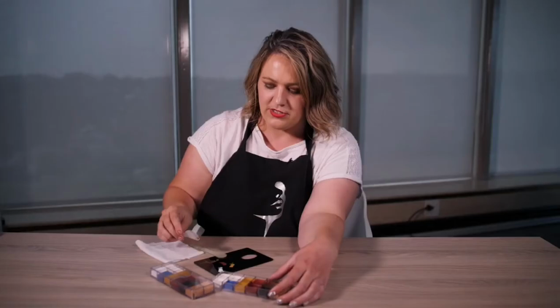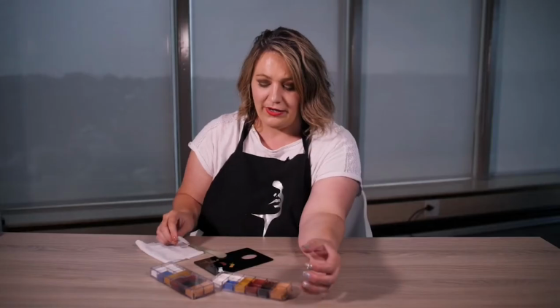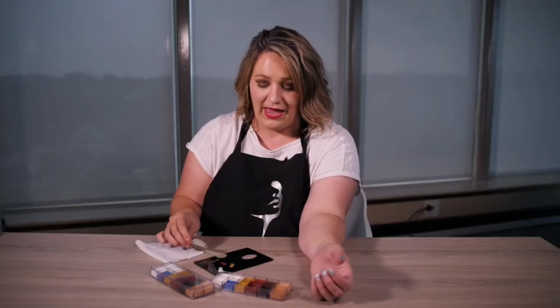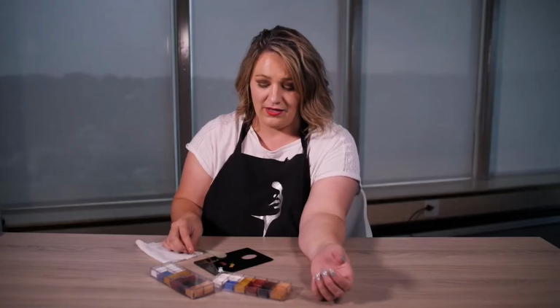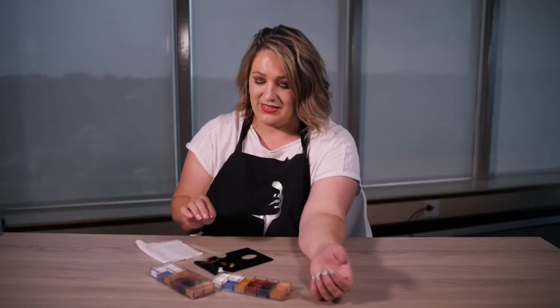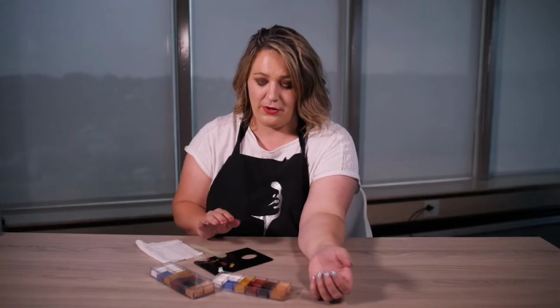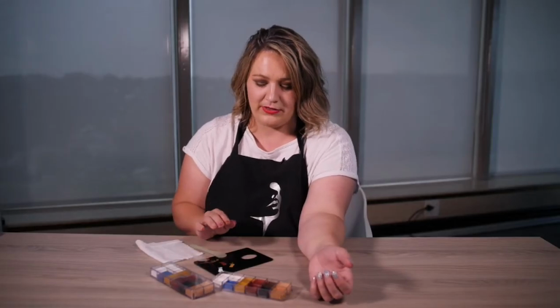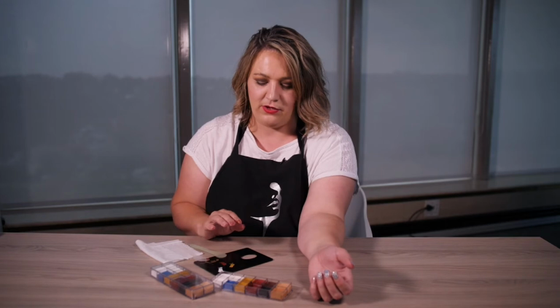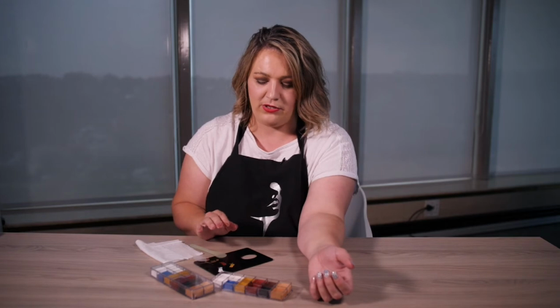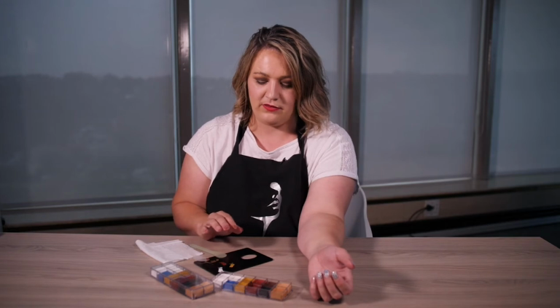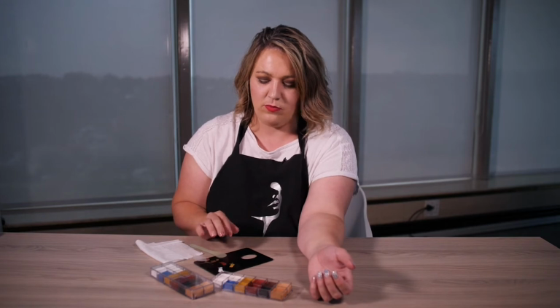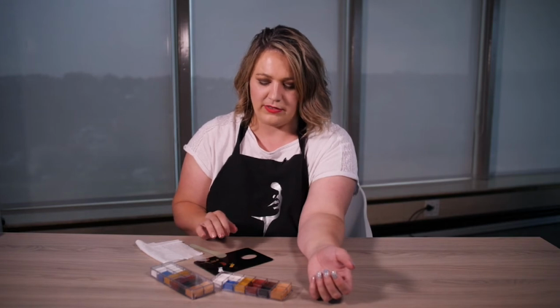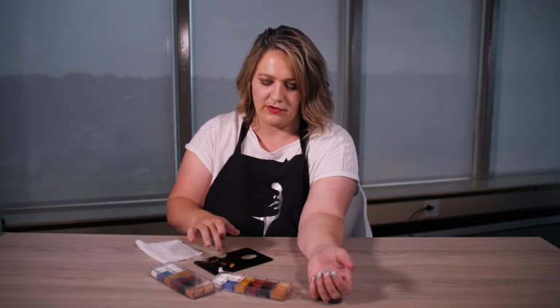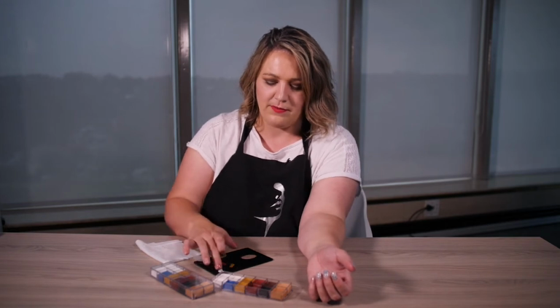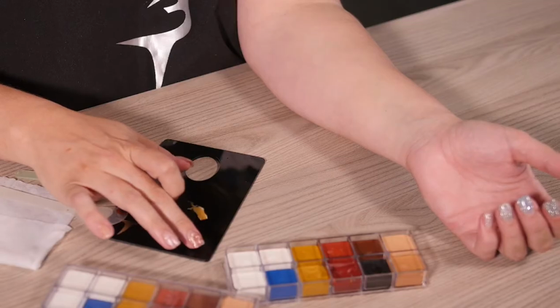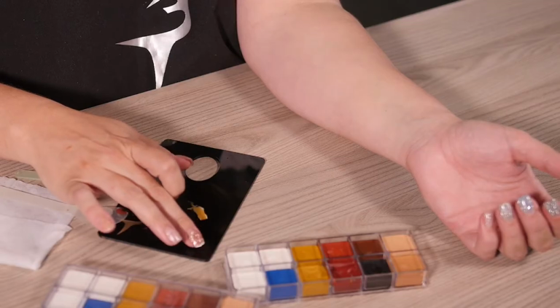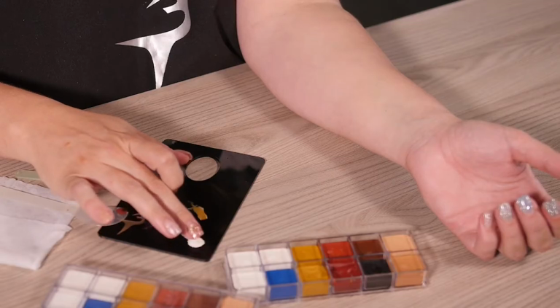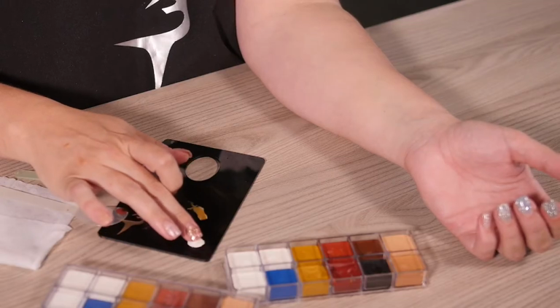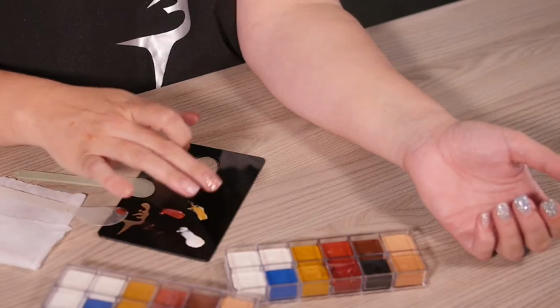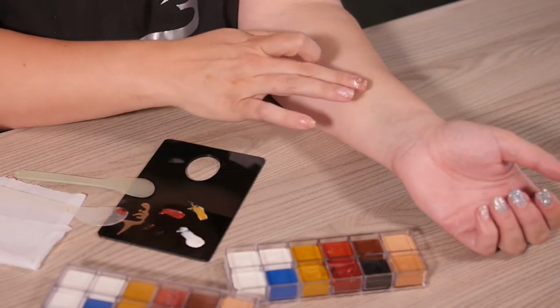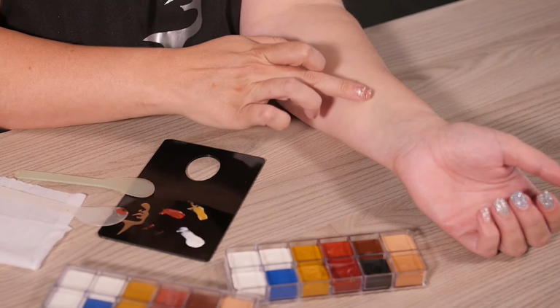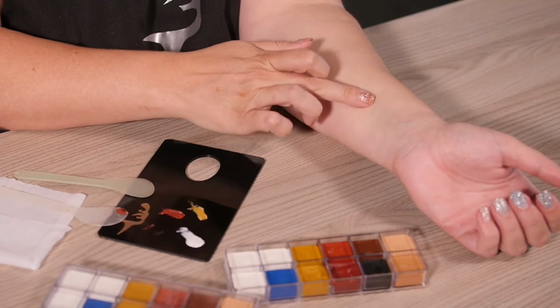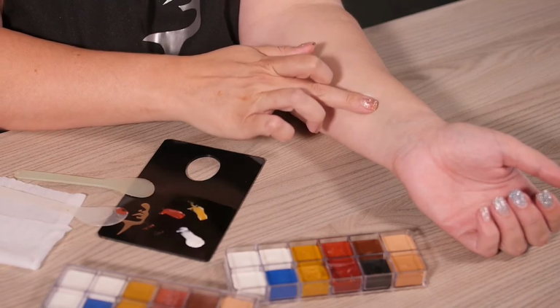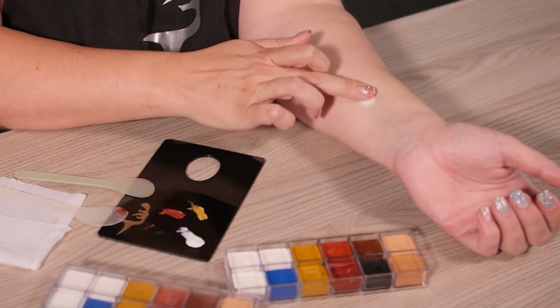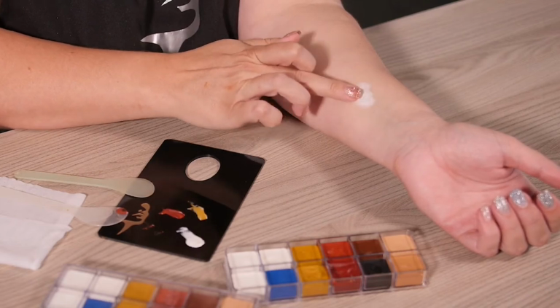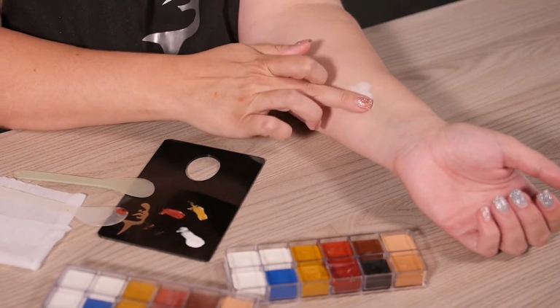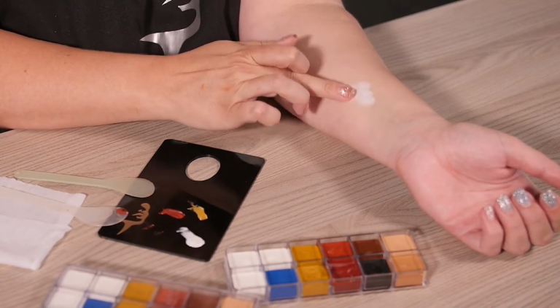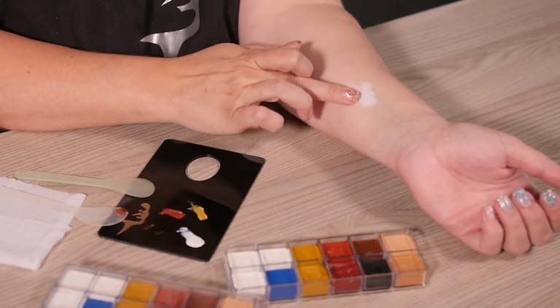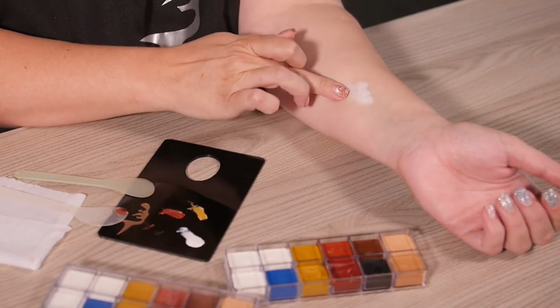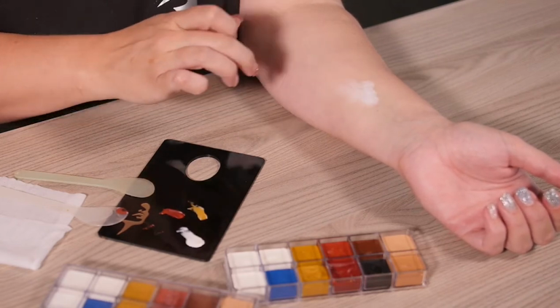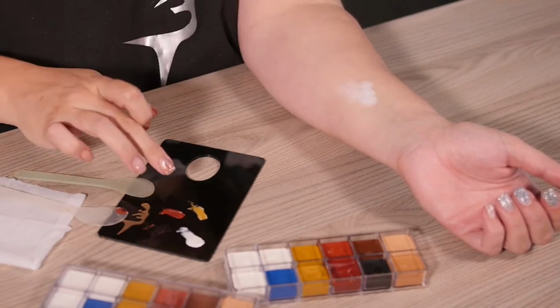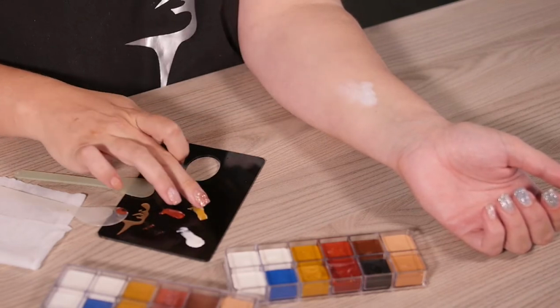The red and black is very potent and you want to be using small amounts of those. But let's say for instance you're doing a light skin model — you're going to be starting with white. And that would be your first coloring.